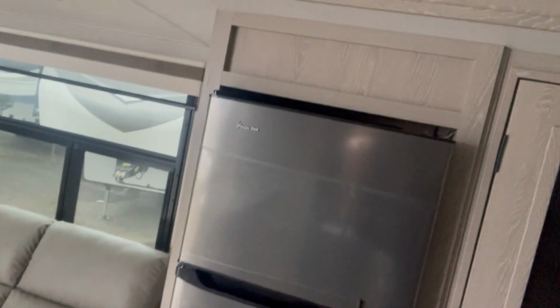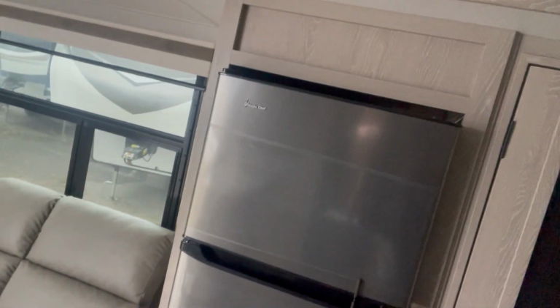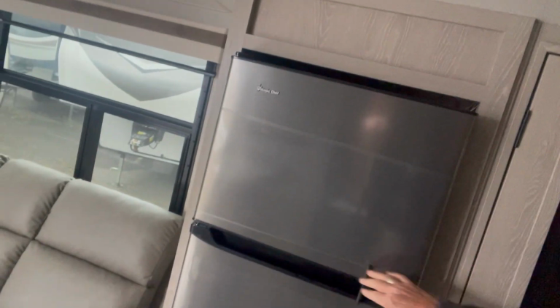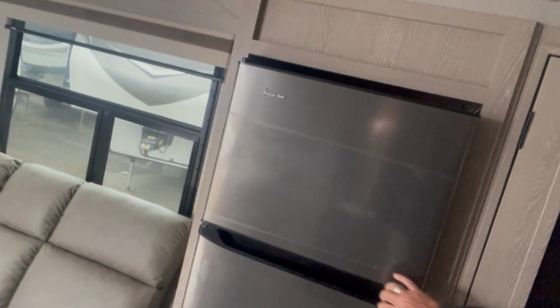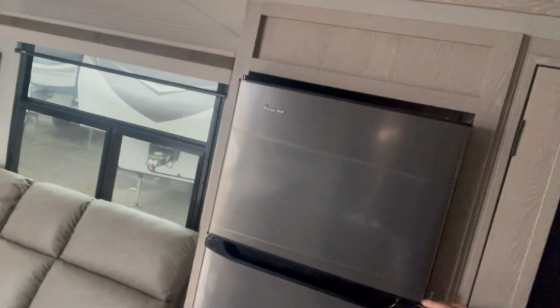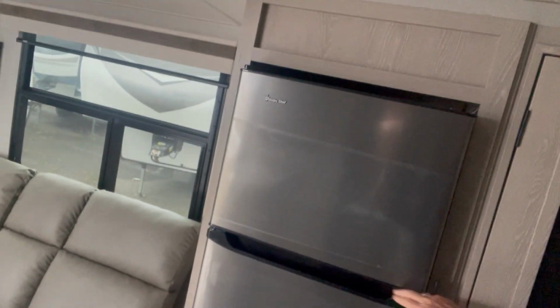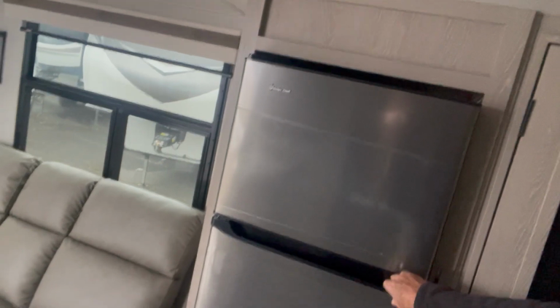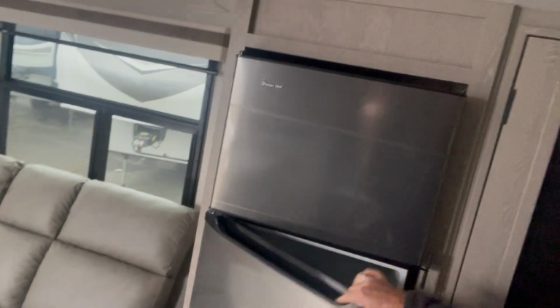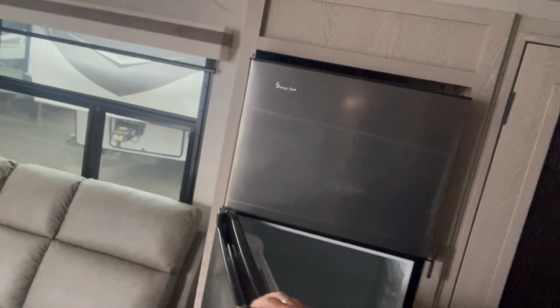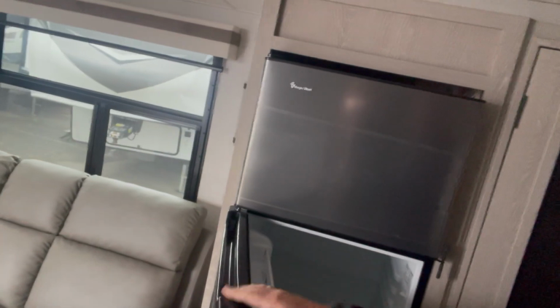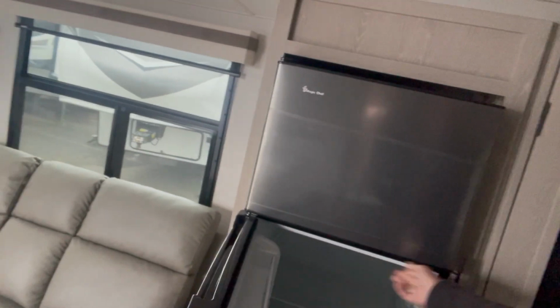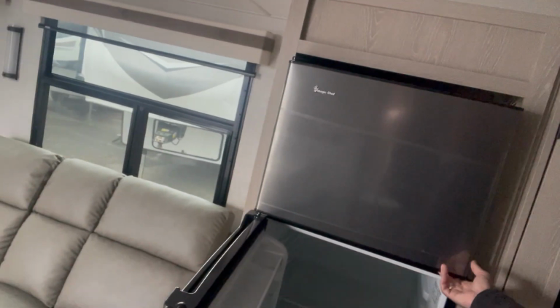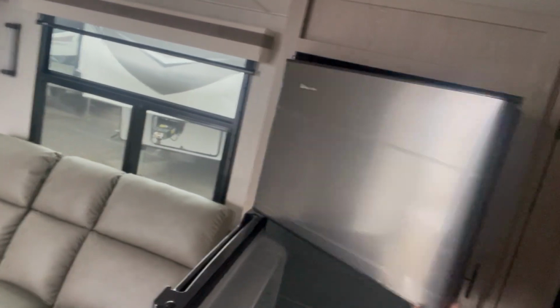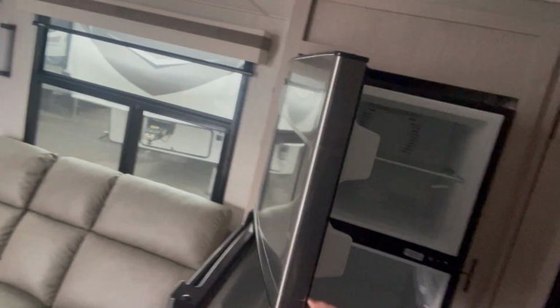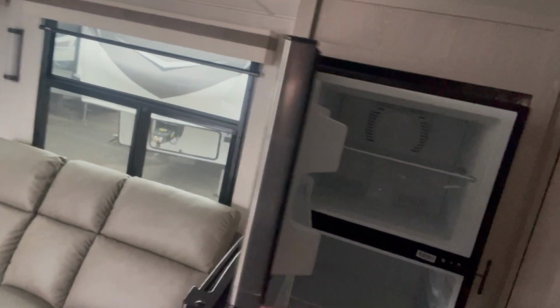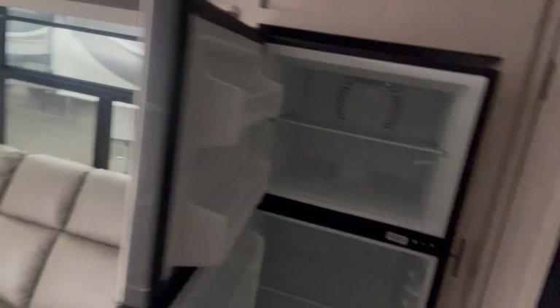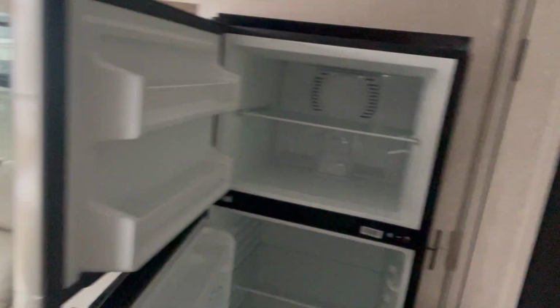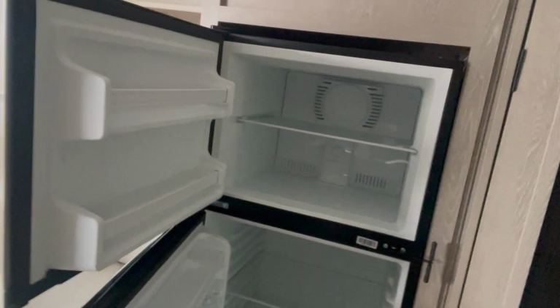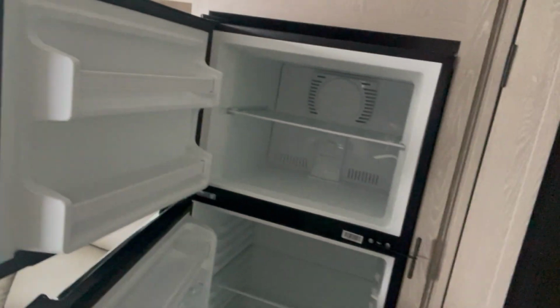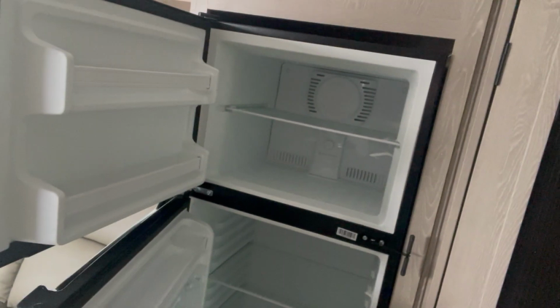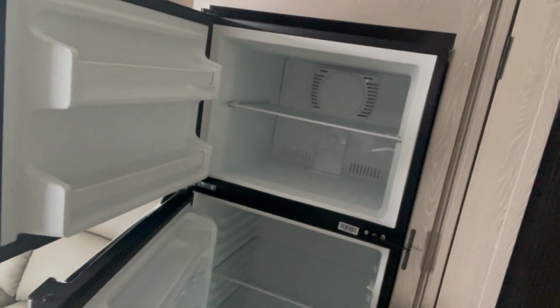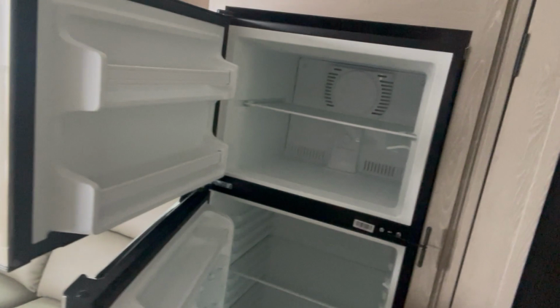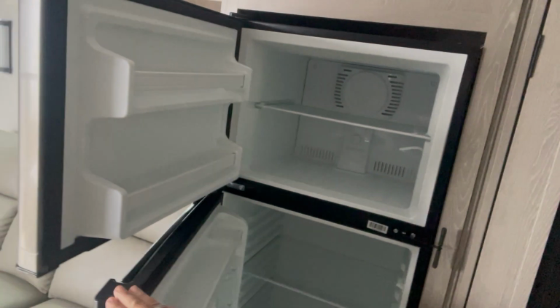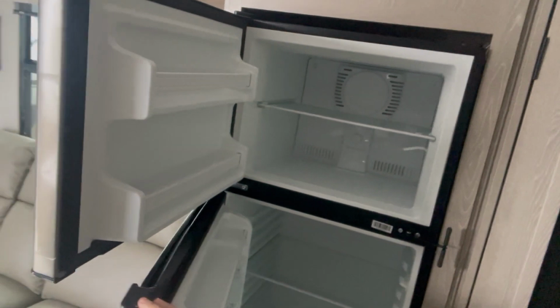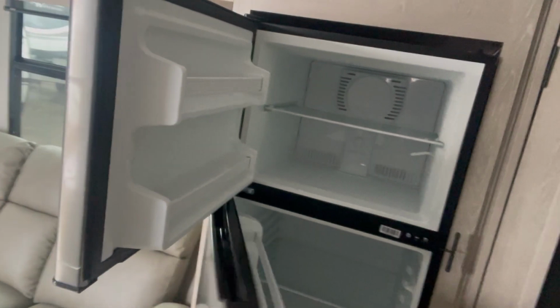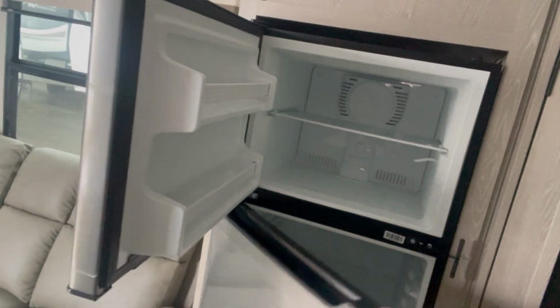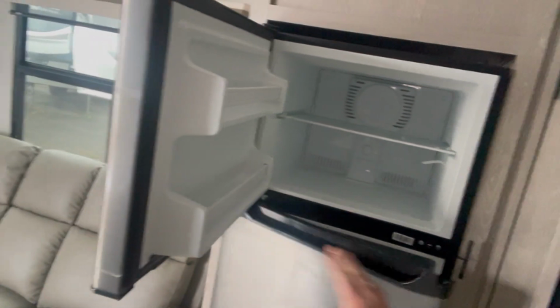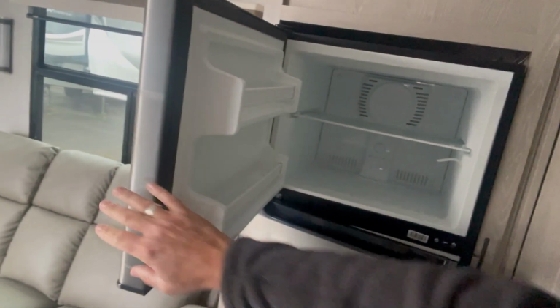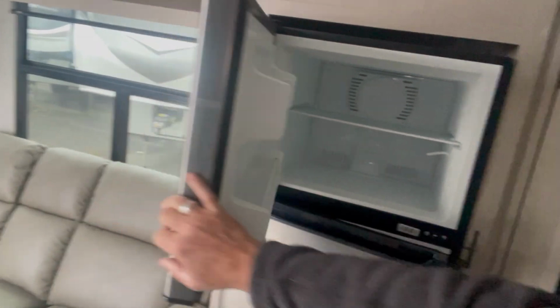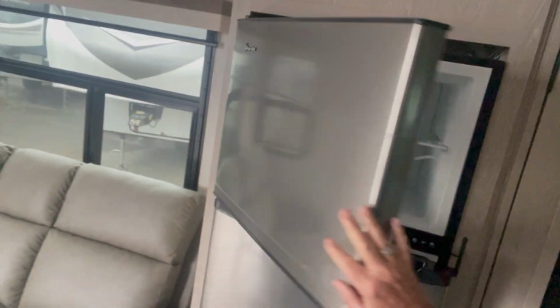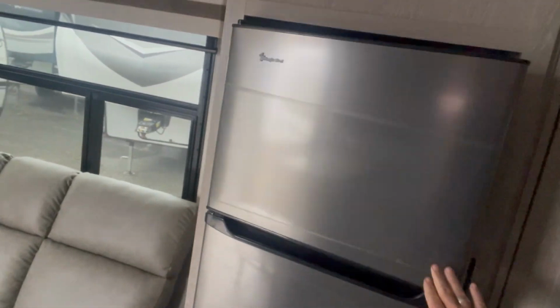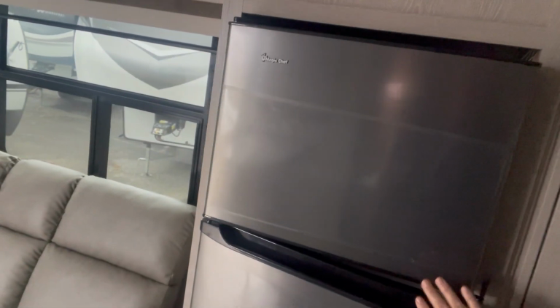This is a 12-volt refrigerator, so this is a 10 cubic foot, with solar — 200-watt solar on the roof to keep your battery charged up while this is running.